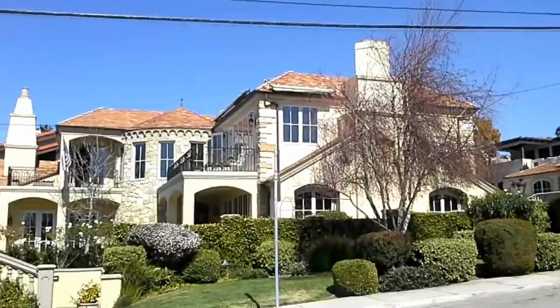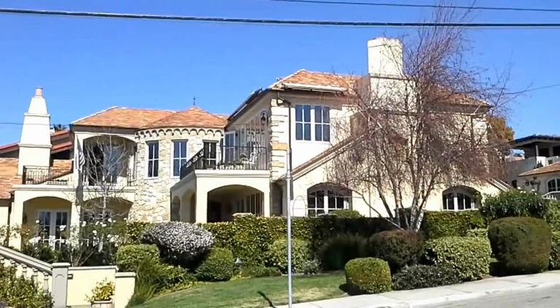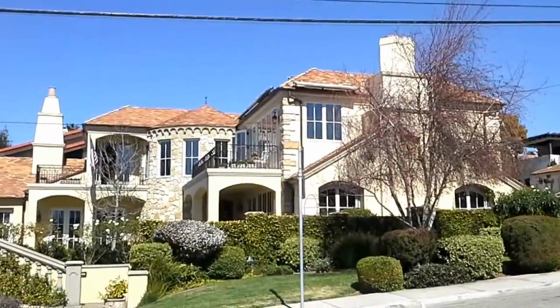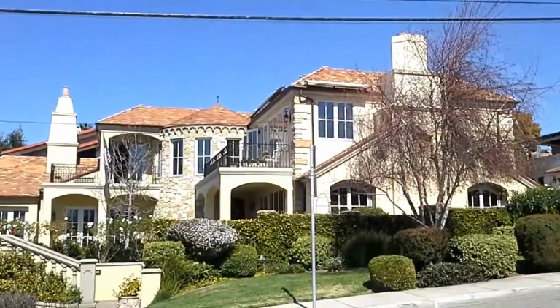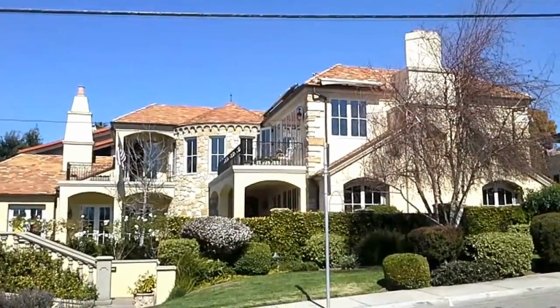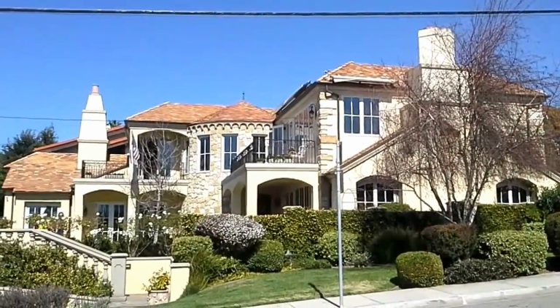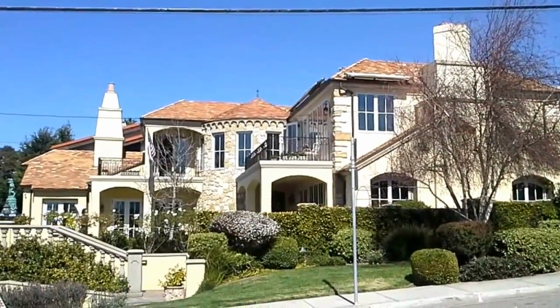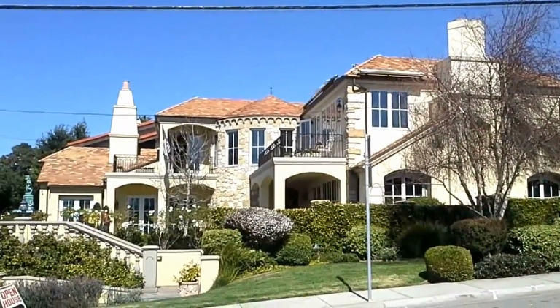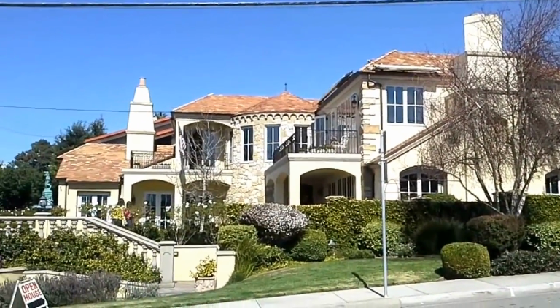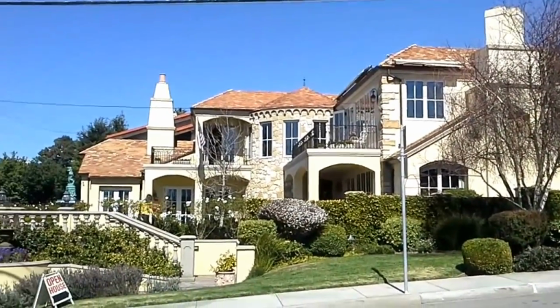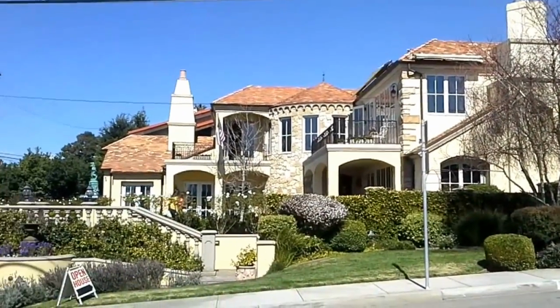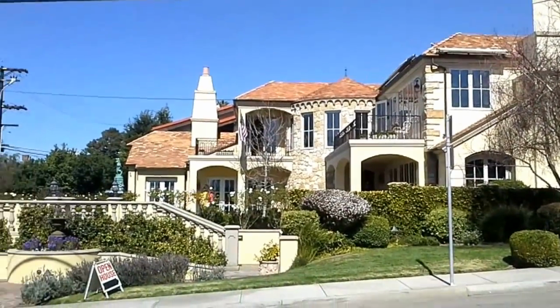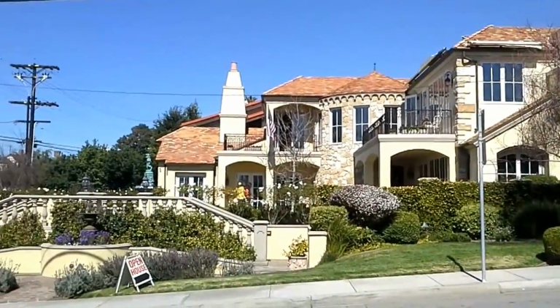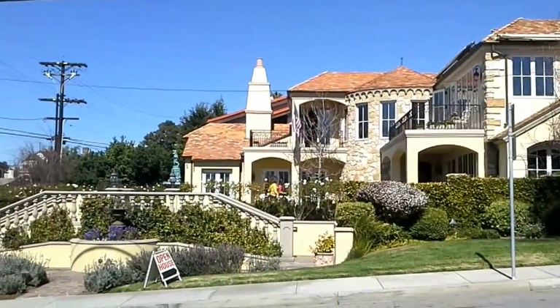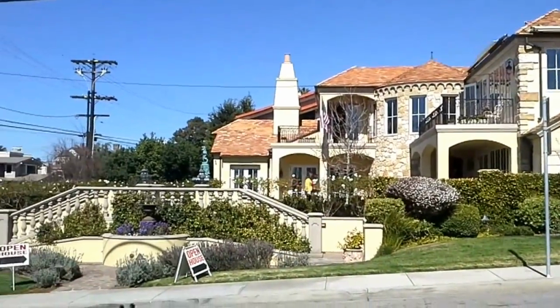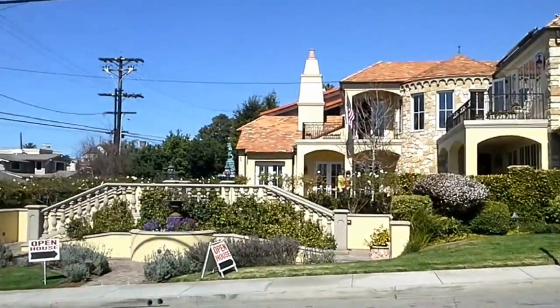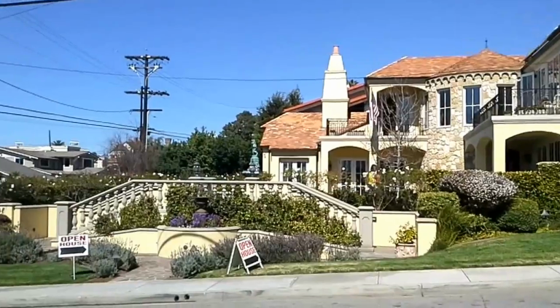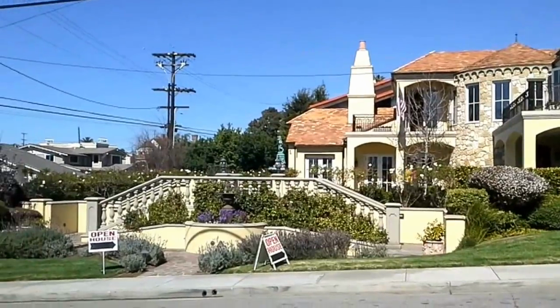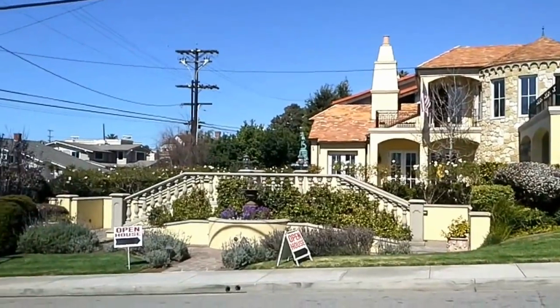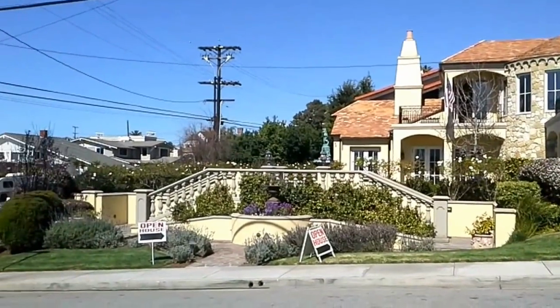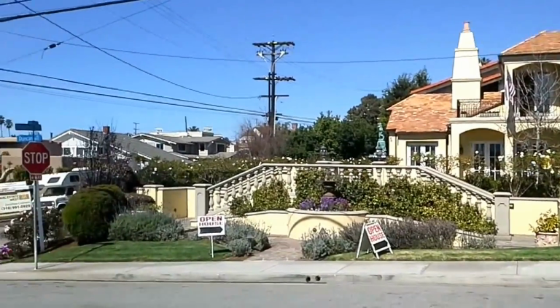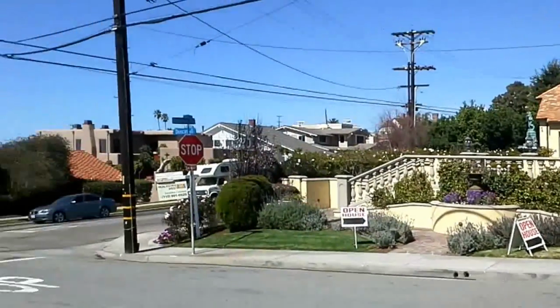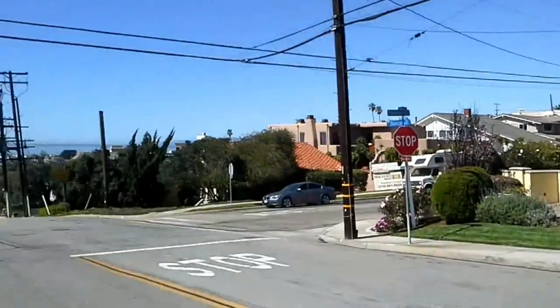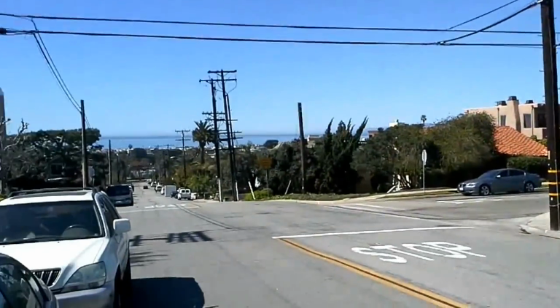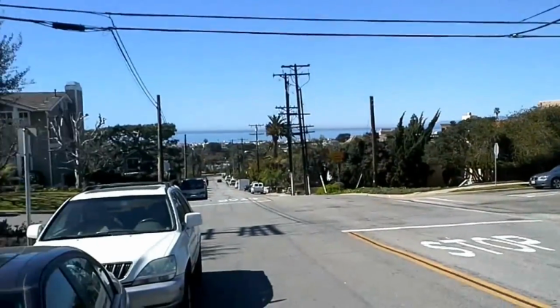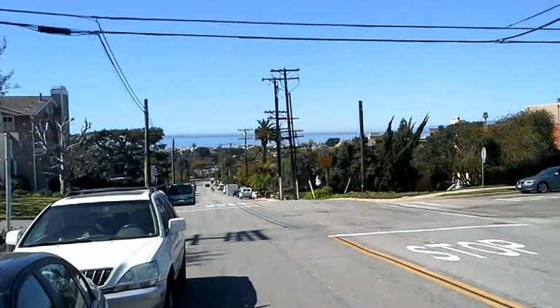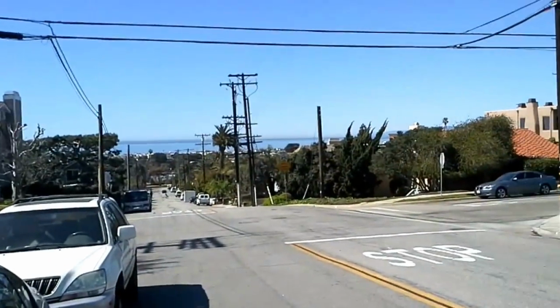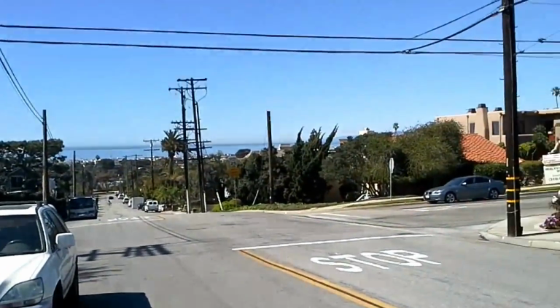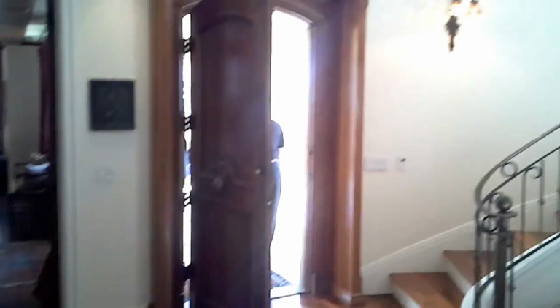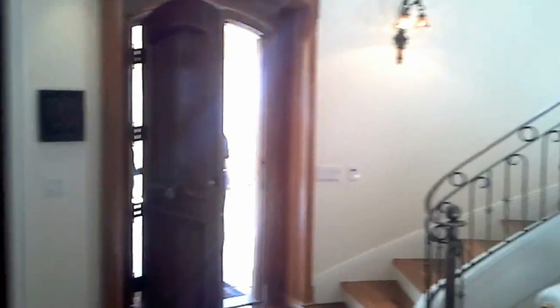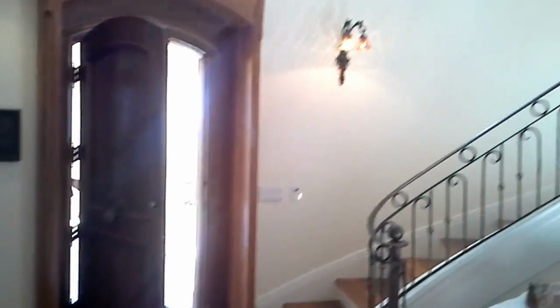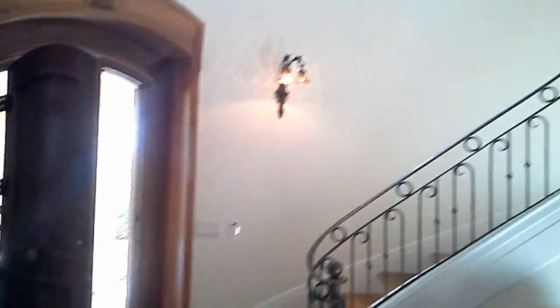Today I looked at Brokers Open houses in Hermosa and Manhattan Beach. This property is on Dianthus on two lots. Incredible ocean view.